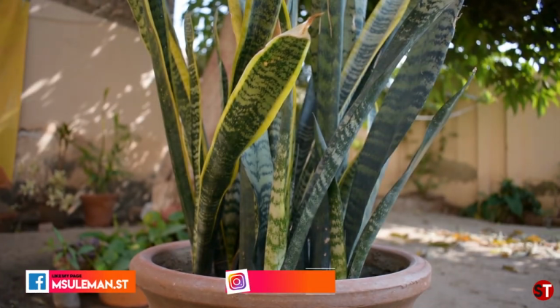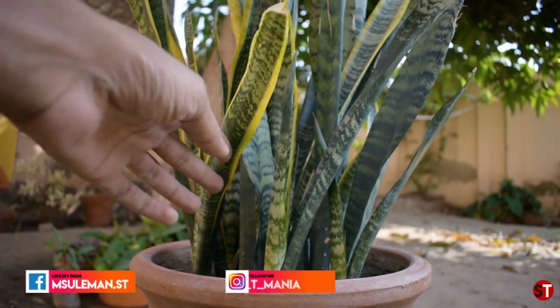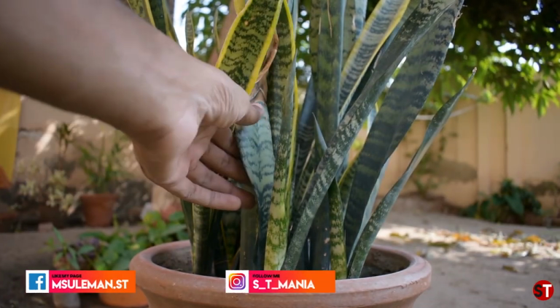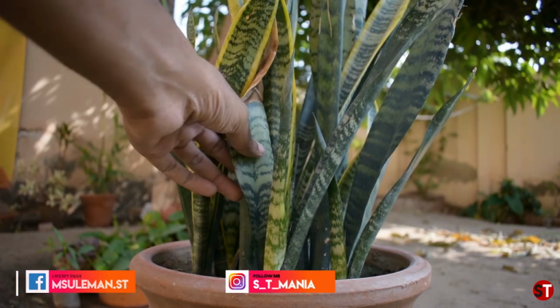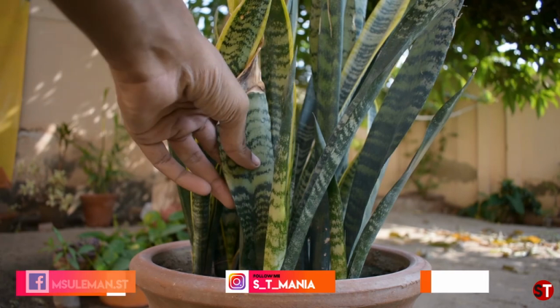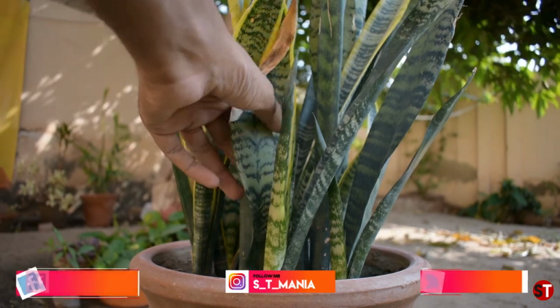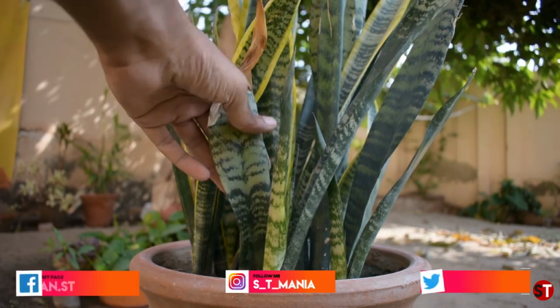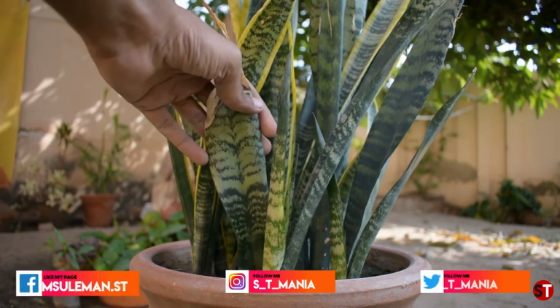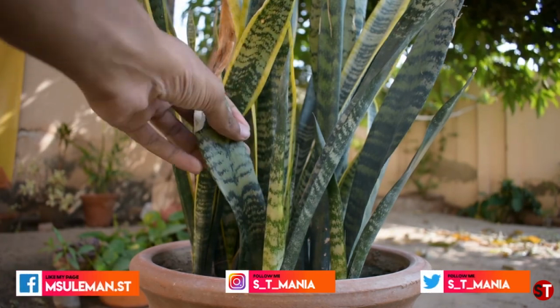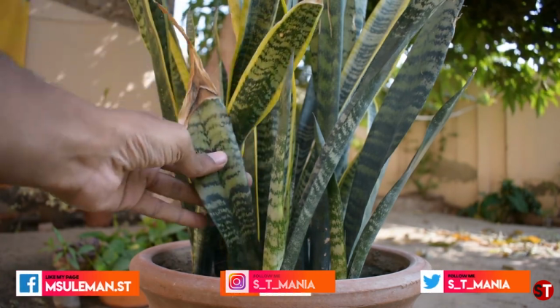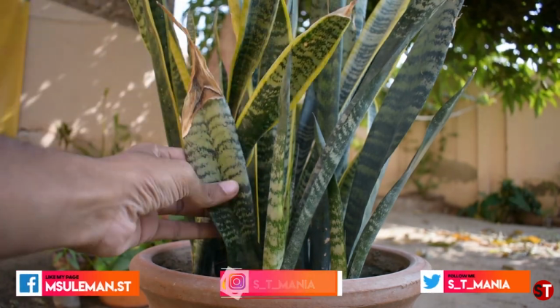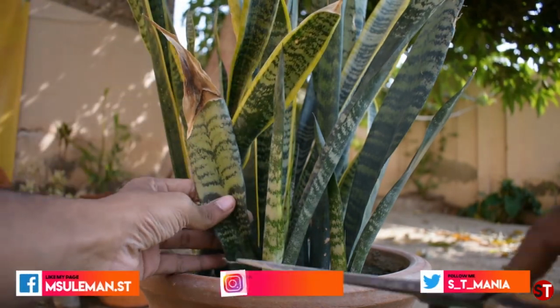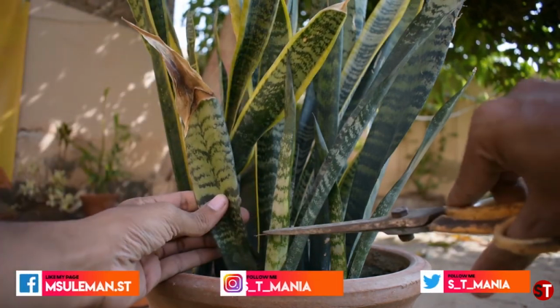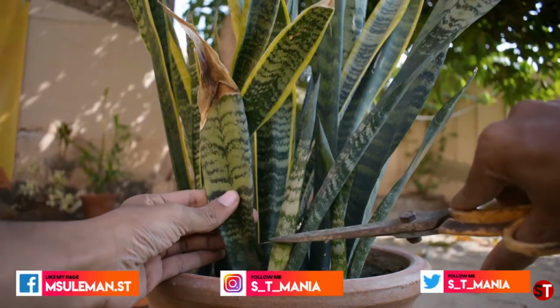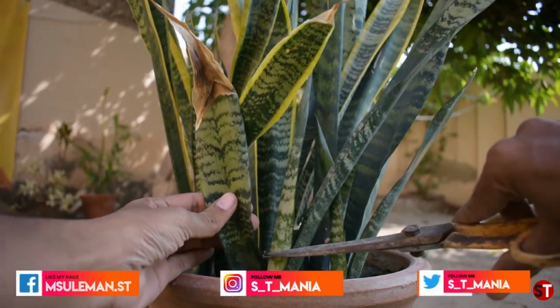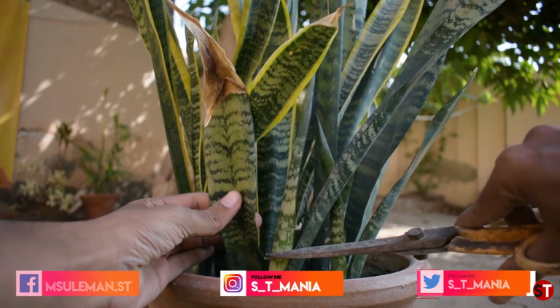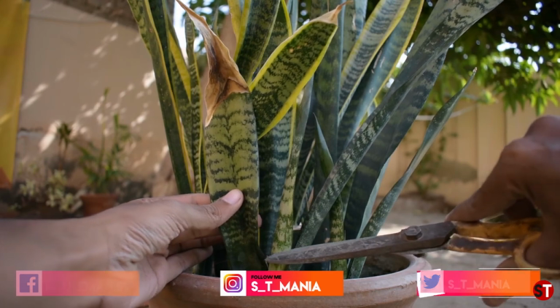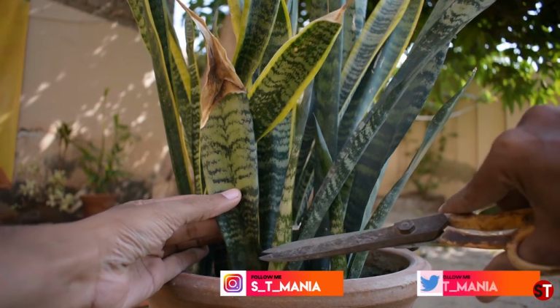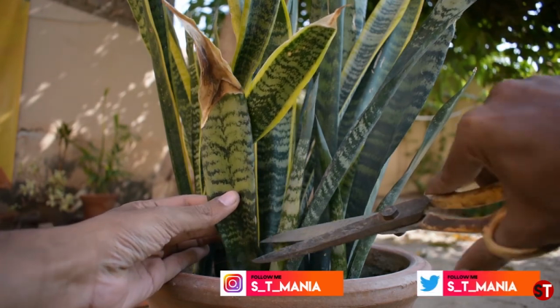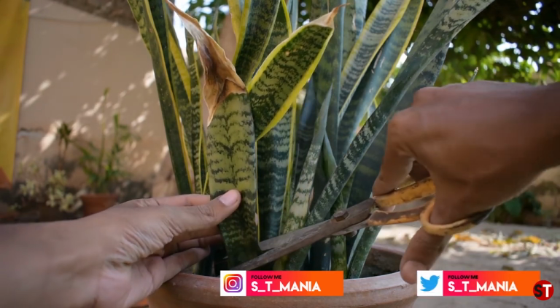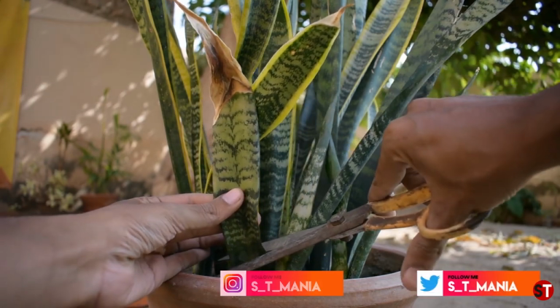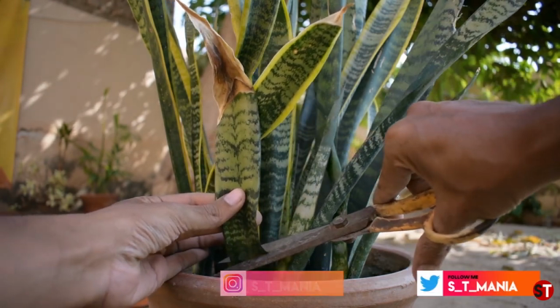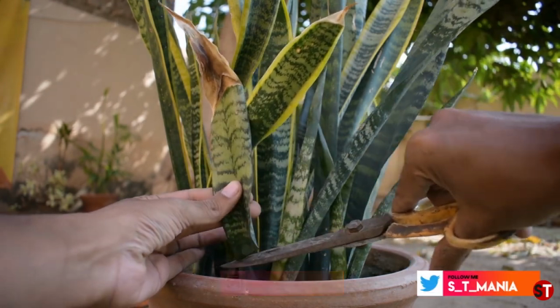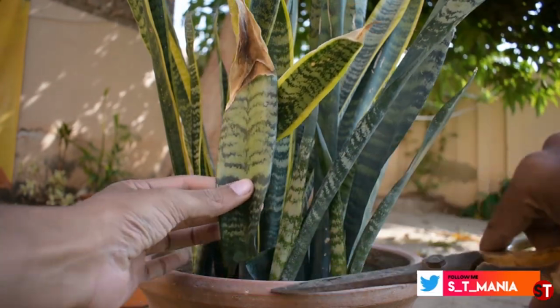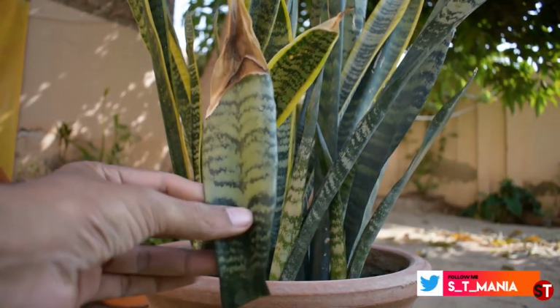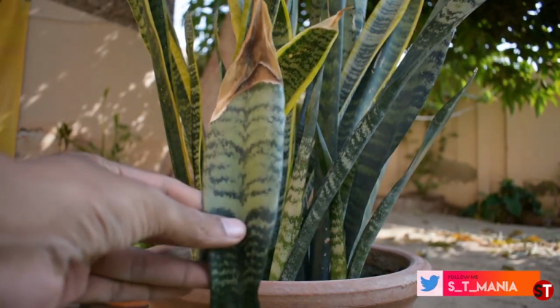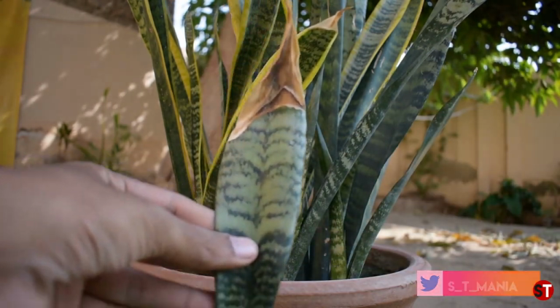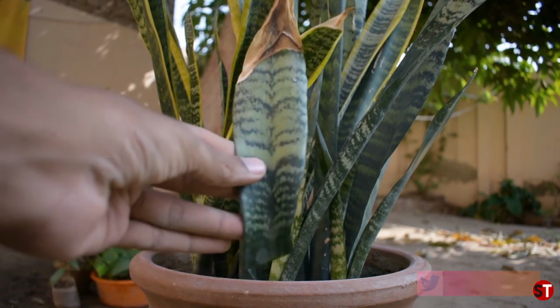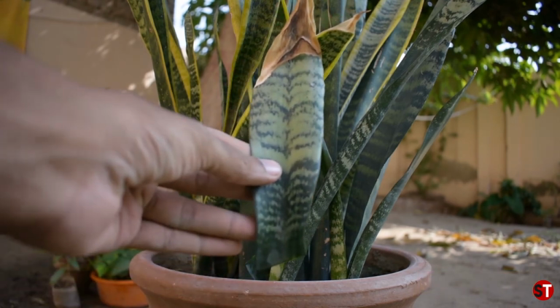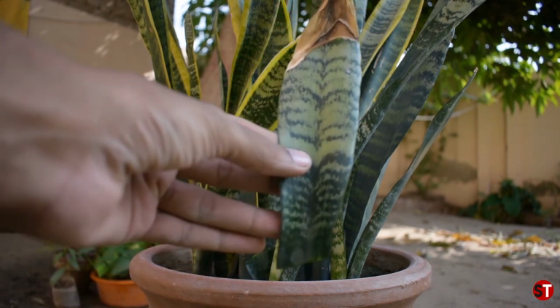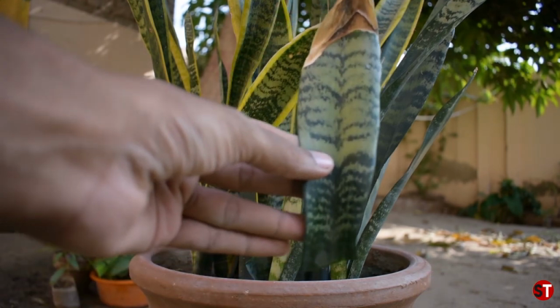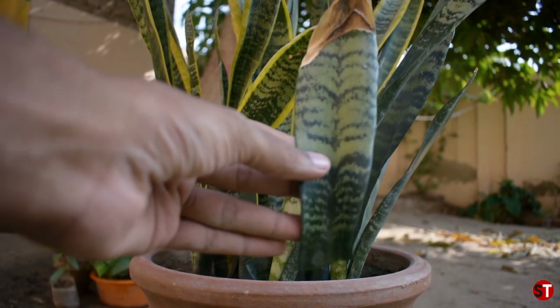I have already uploaded a video on this technique. I'm going to show you more in the next video. If you are watching this video, you will see what I want to show you next.